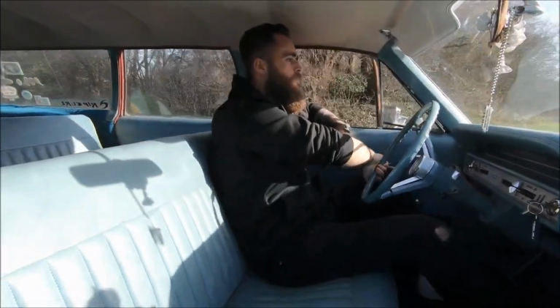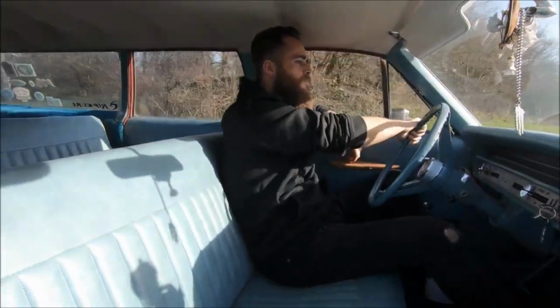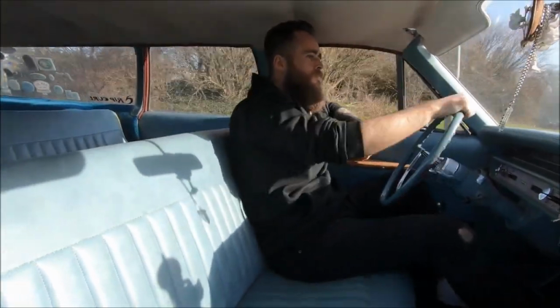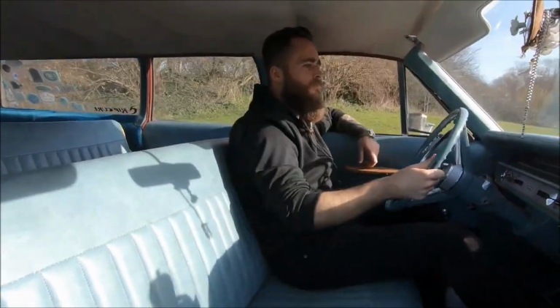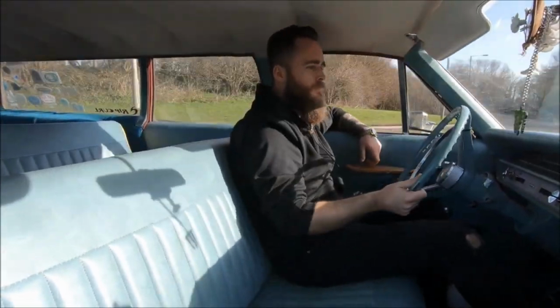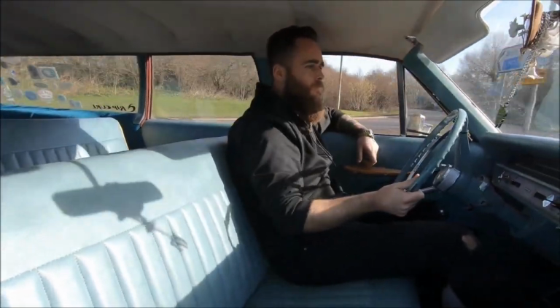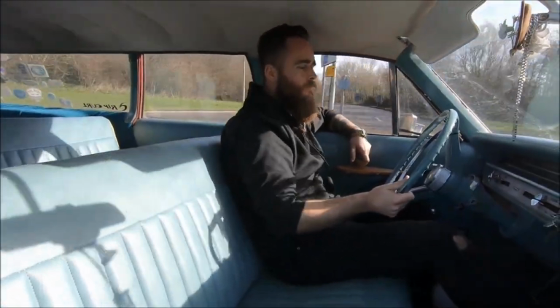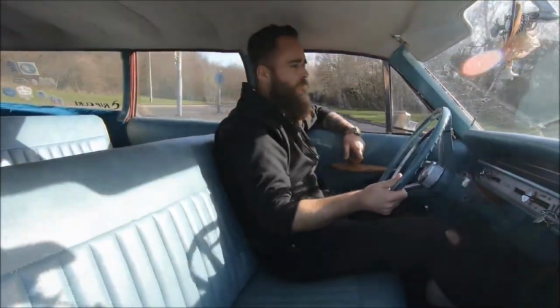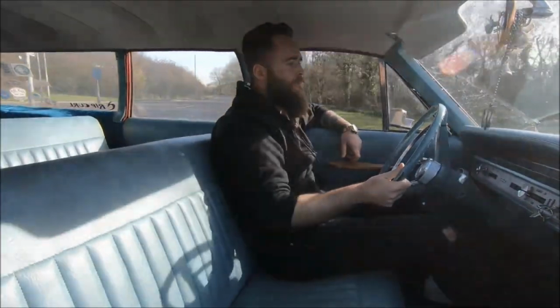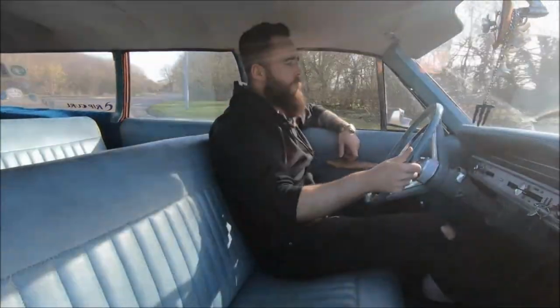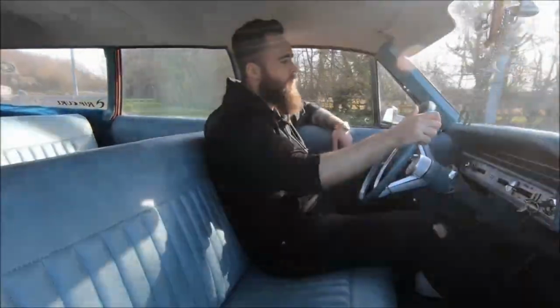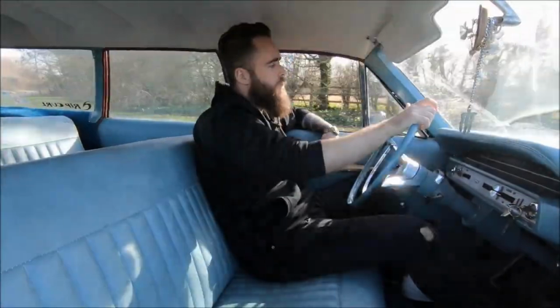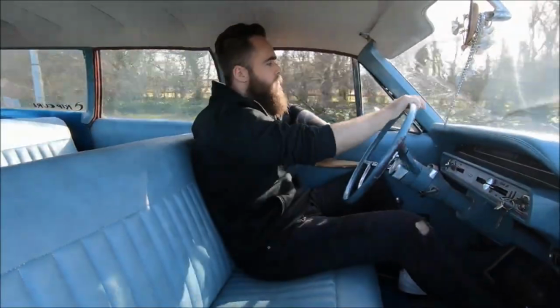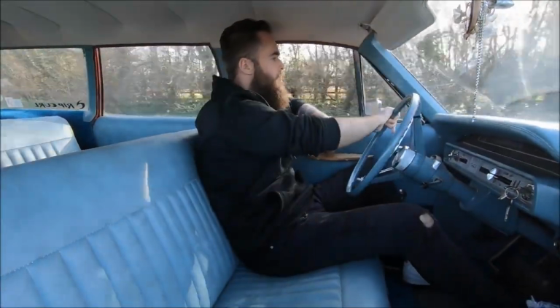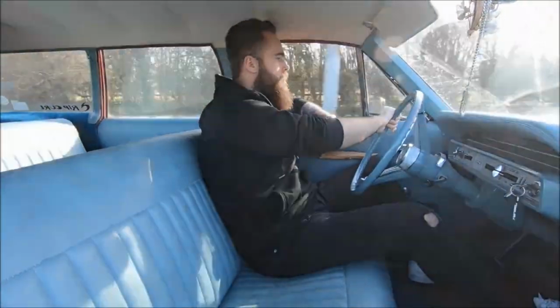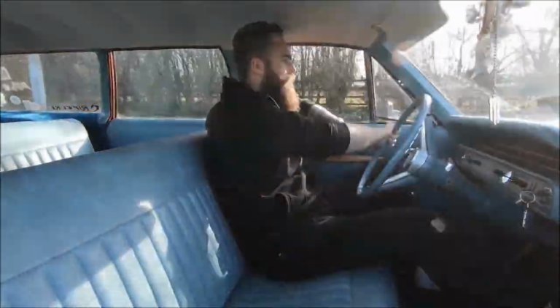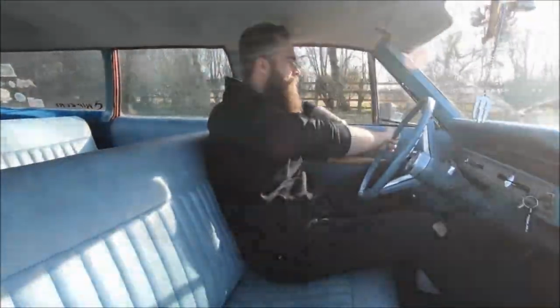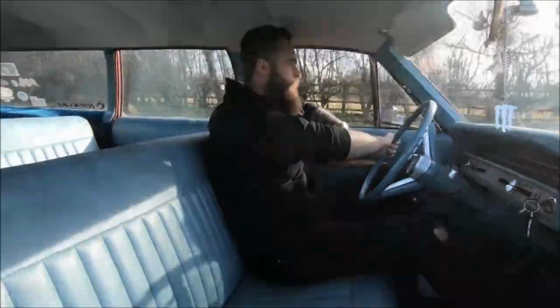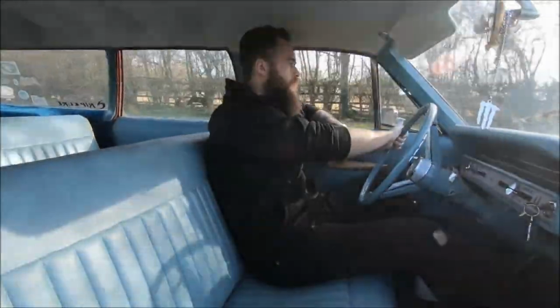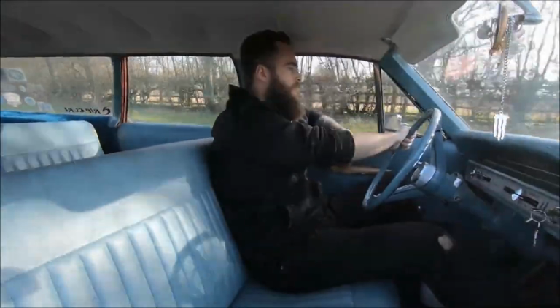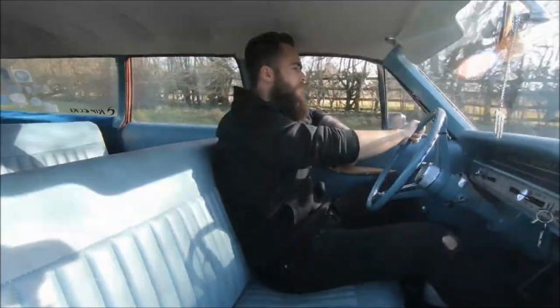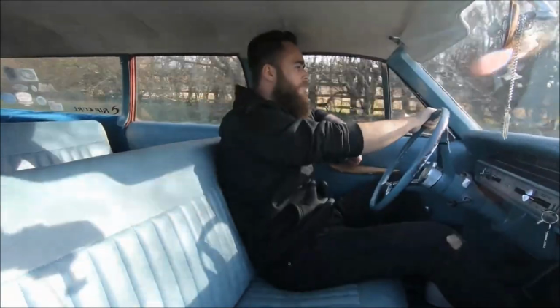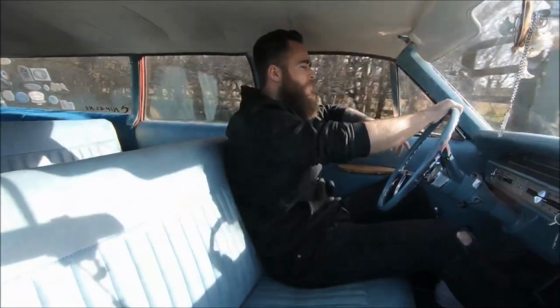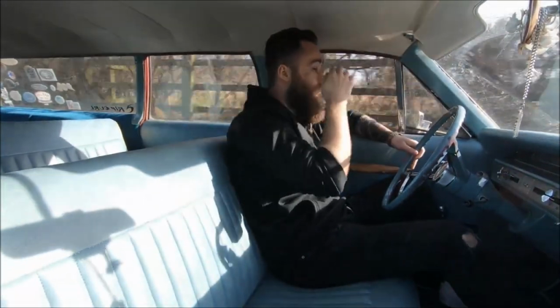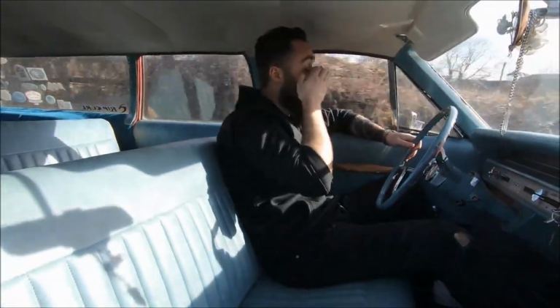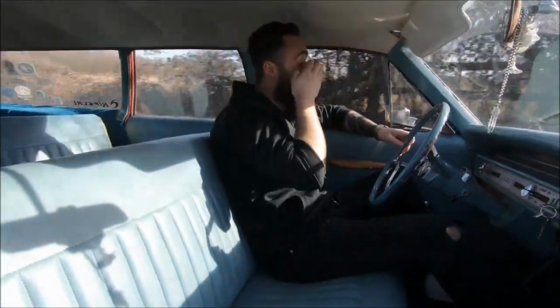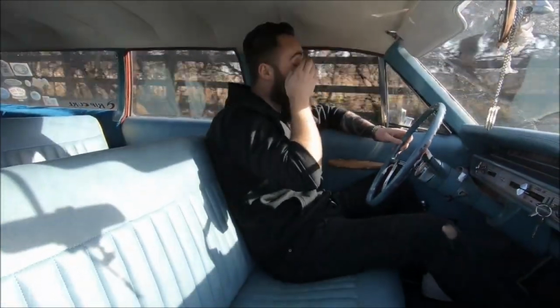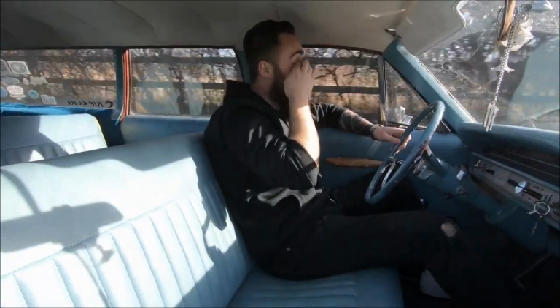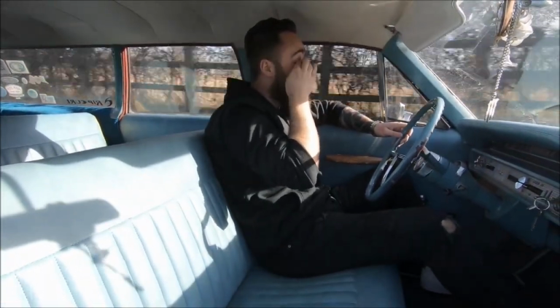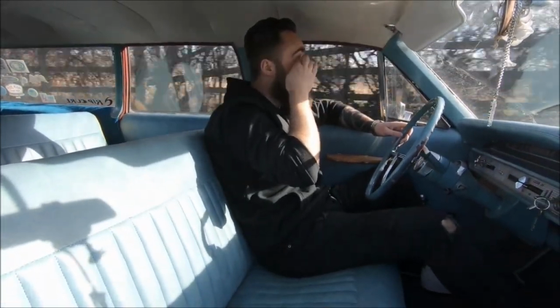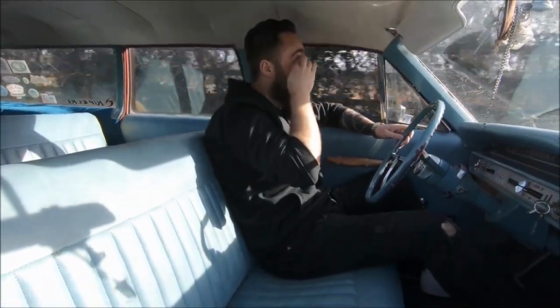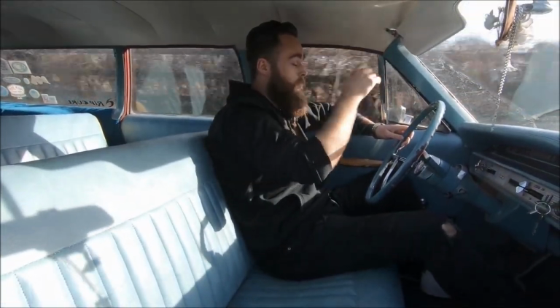Having six seats in the Lincoln is already fantastic, but having eight or ten in this one is of course even better. Not to mention the fantastic loading space, which I've already made good use of to shift some larger stuff that didn't fit in the other cars.